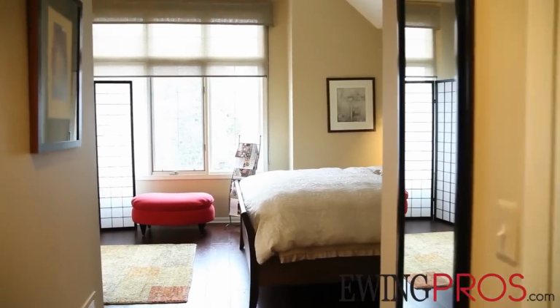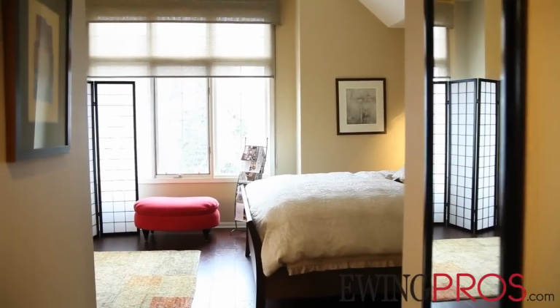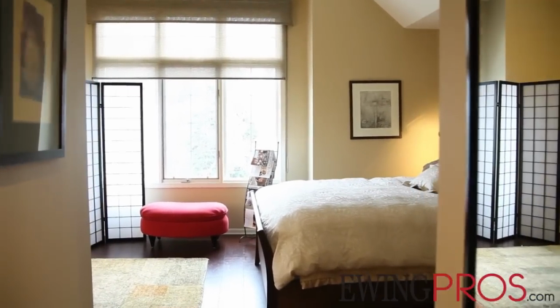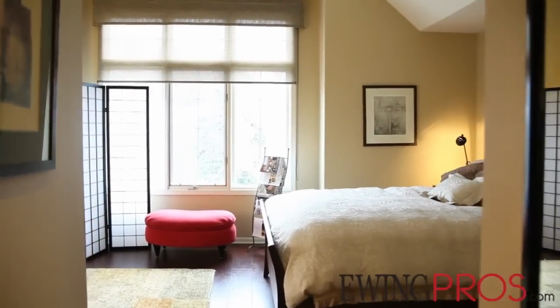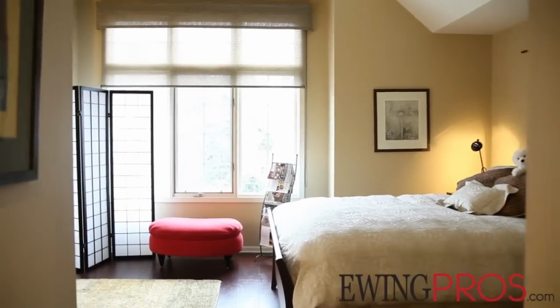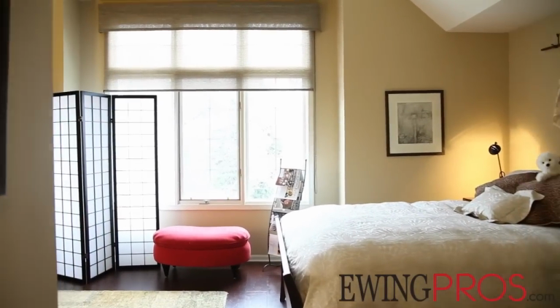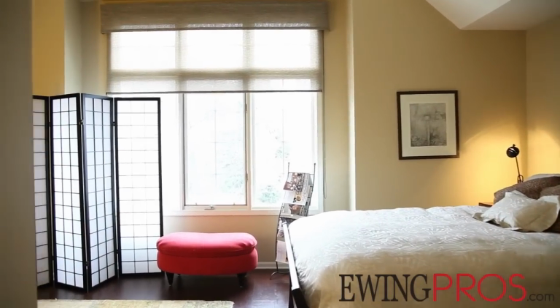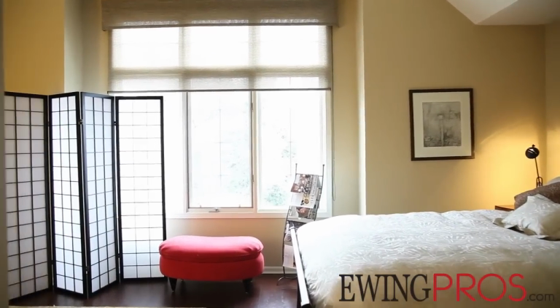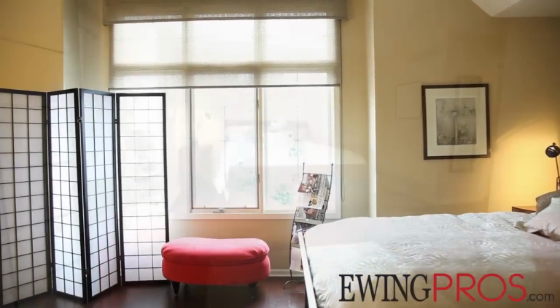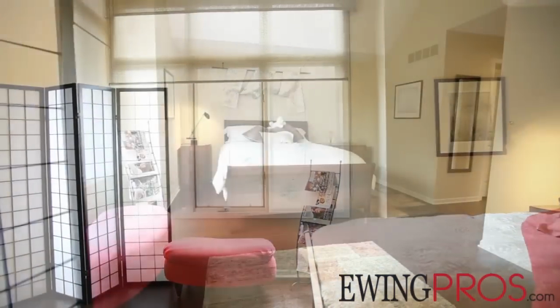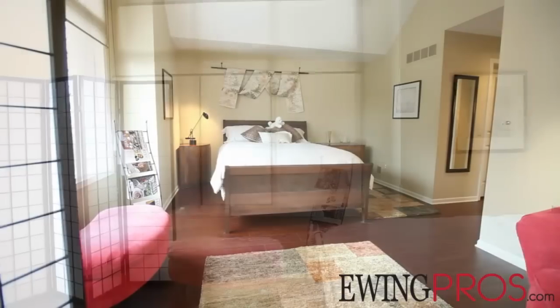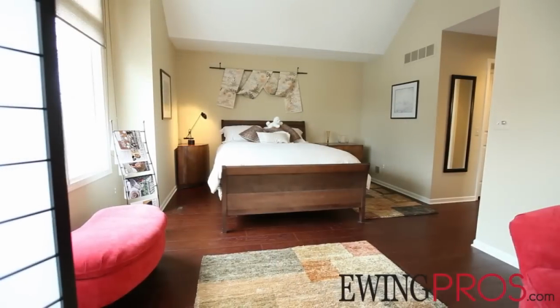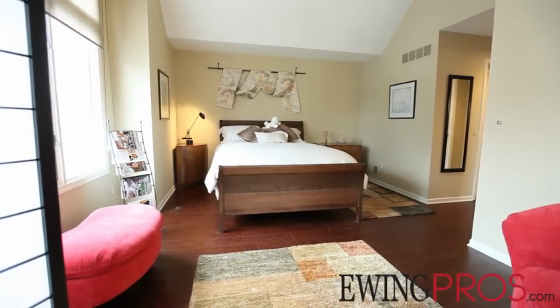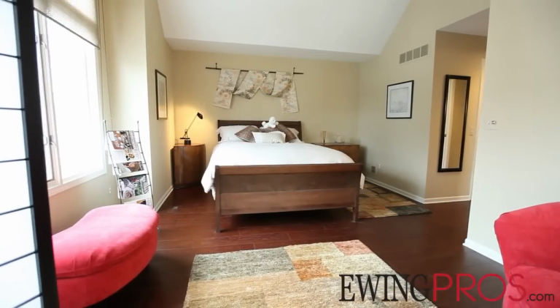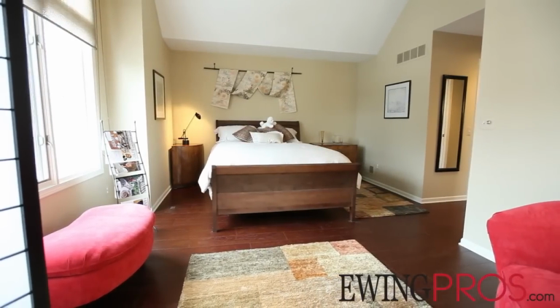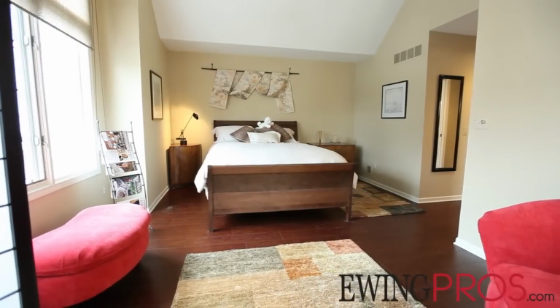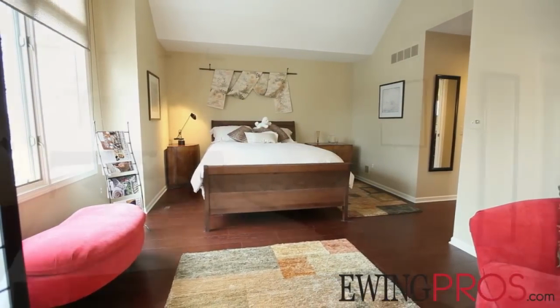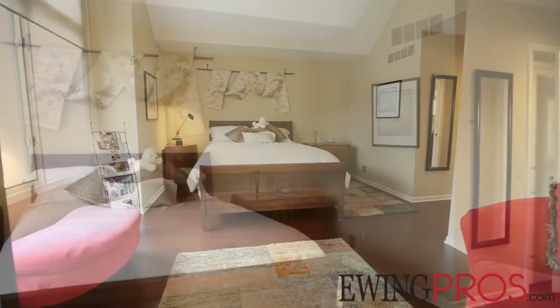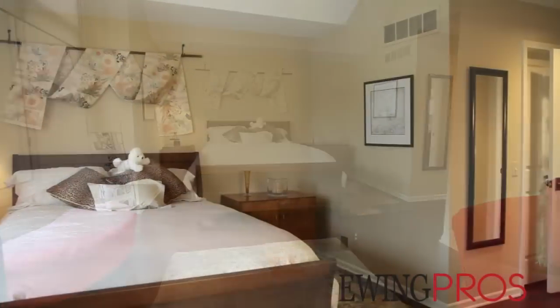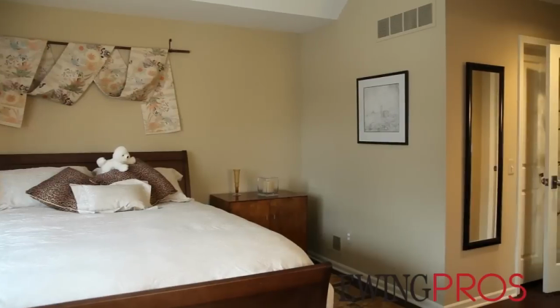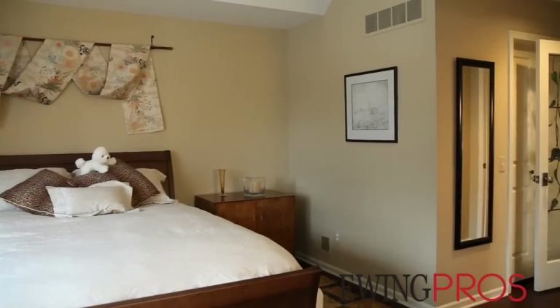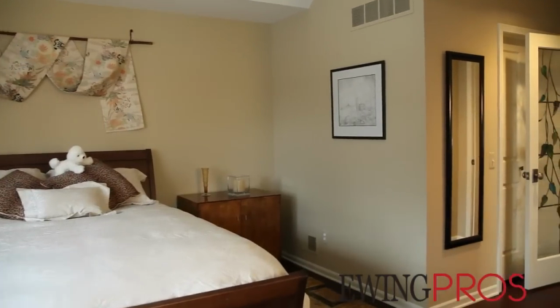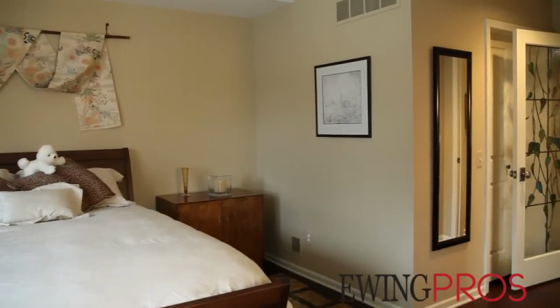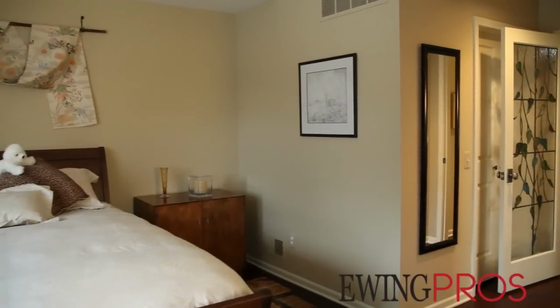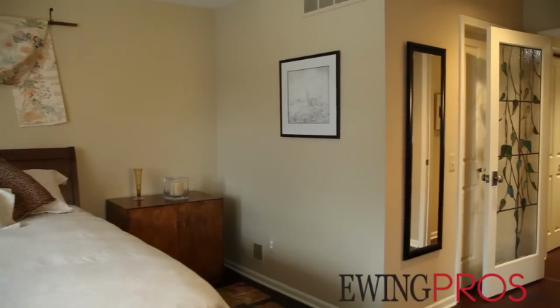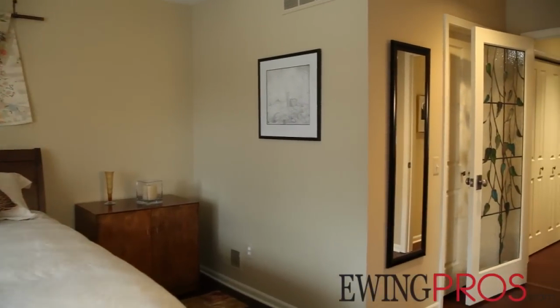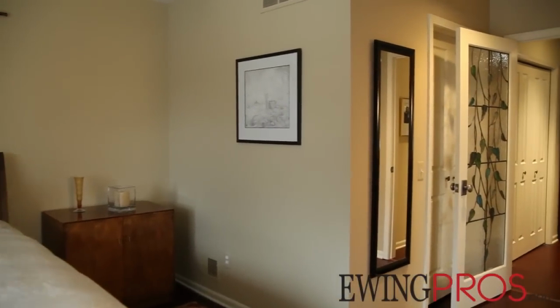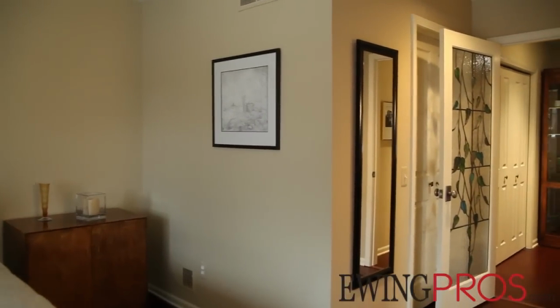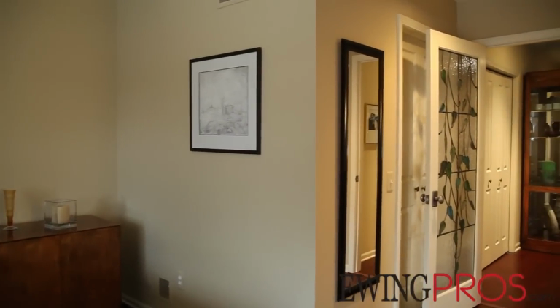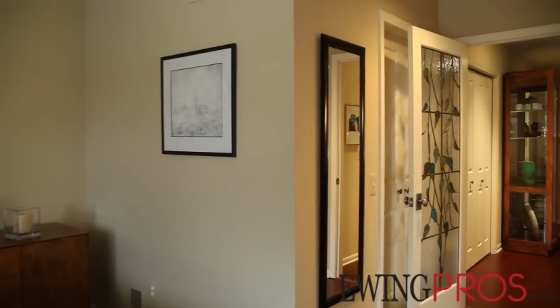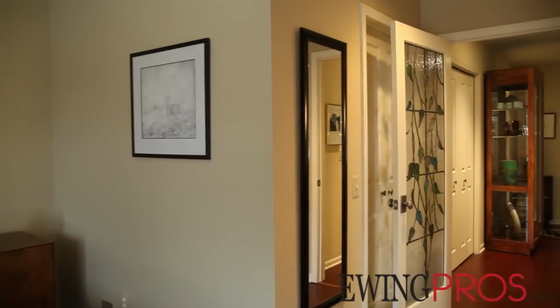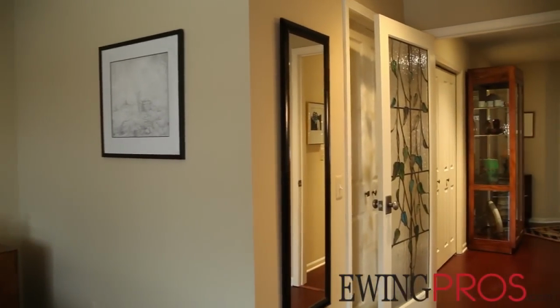The master suite lies on the east end of the floor and is the absolute perfect space for rest and relaxation, featuring vaulted ceilings and large windows boasting custom sun blocking treatments.